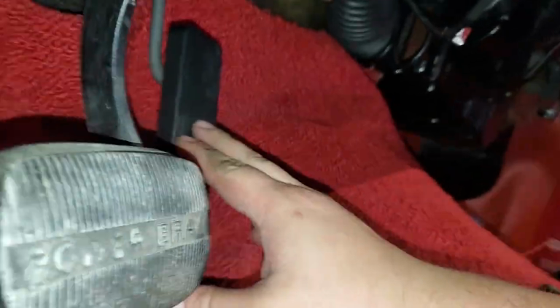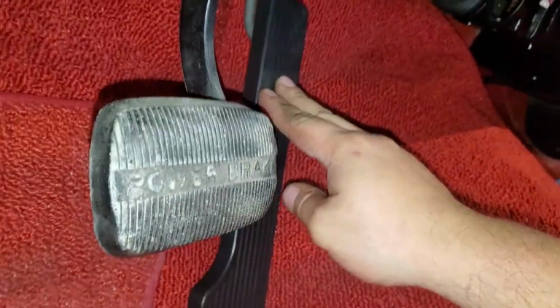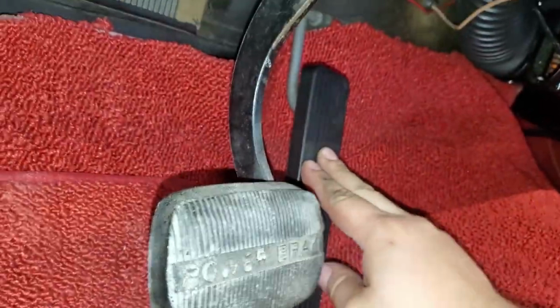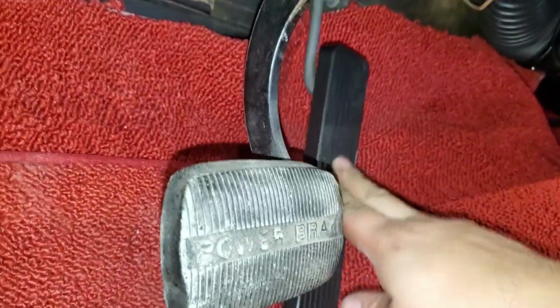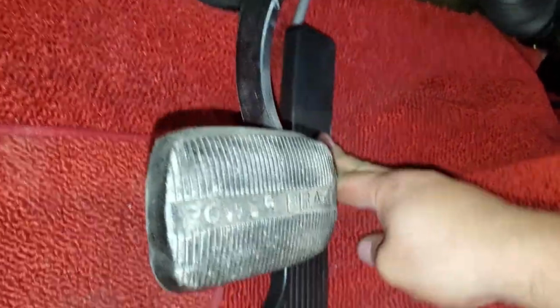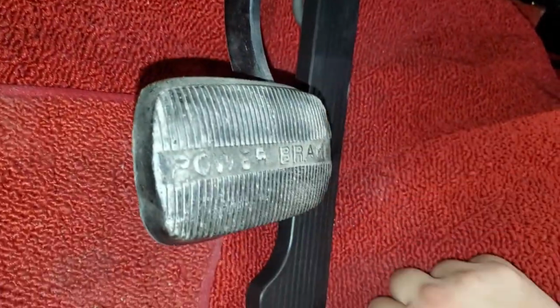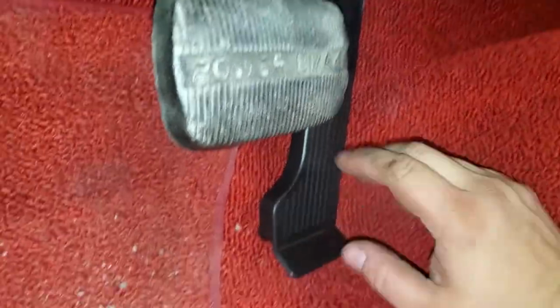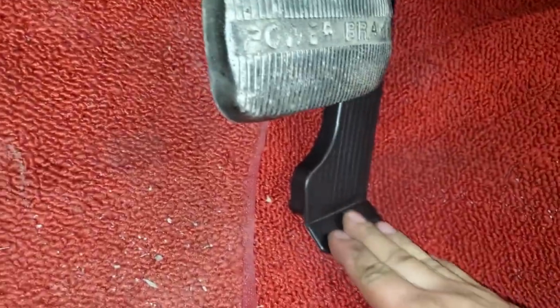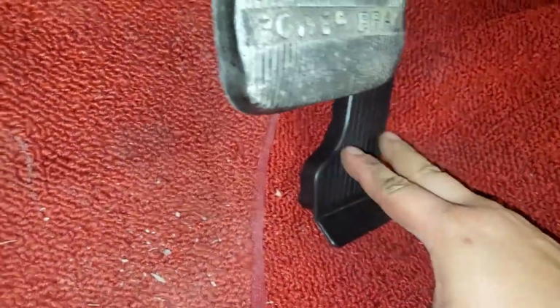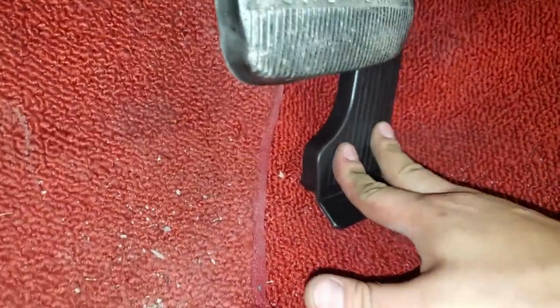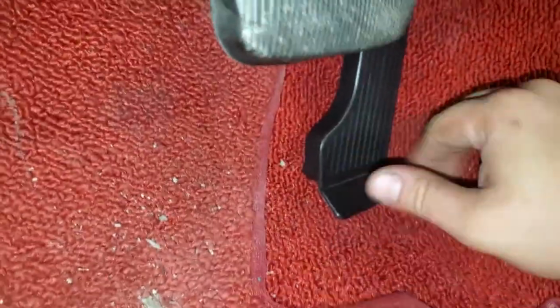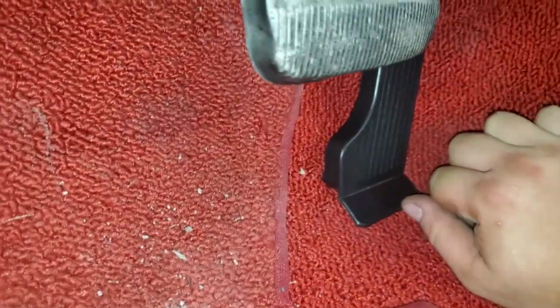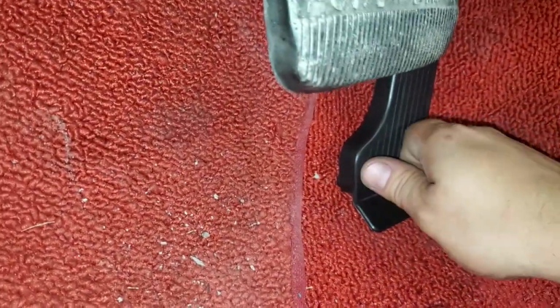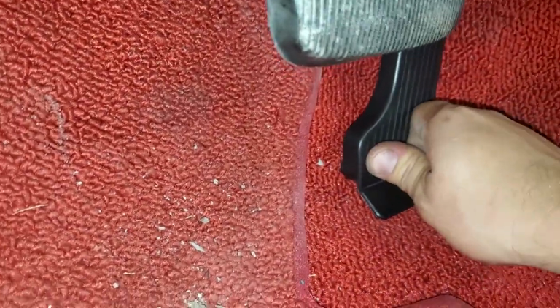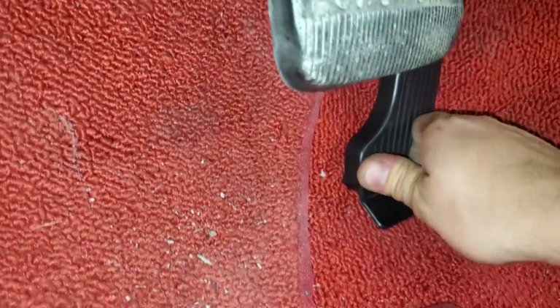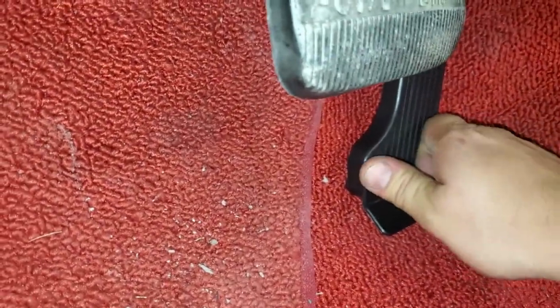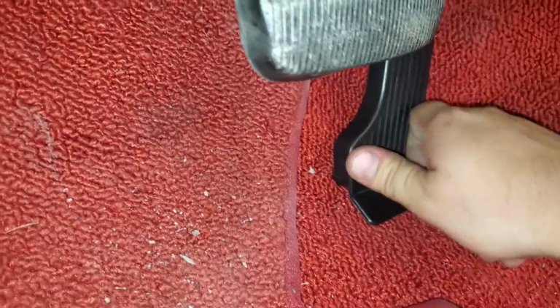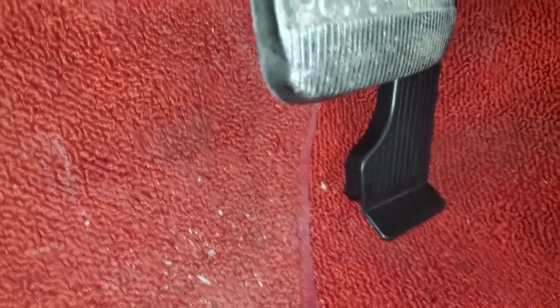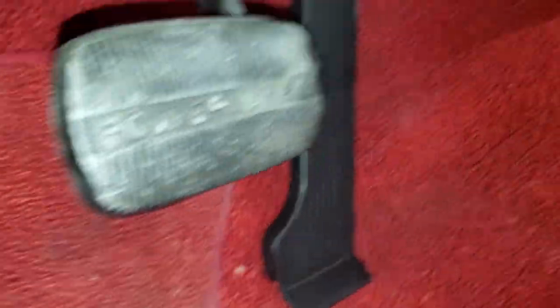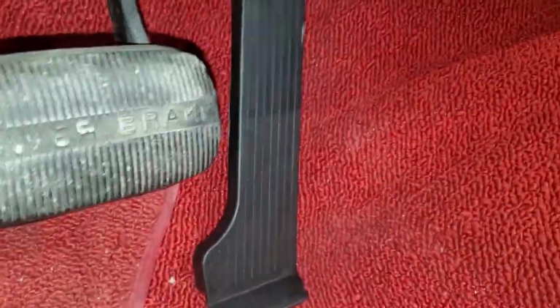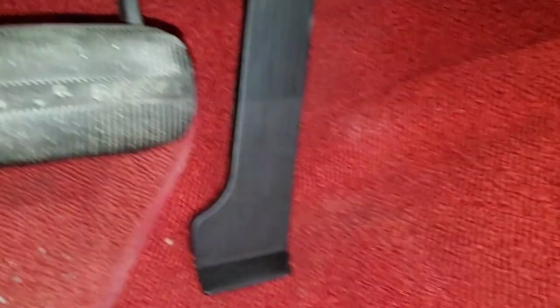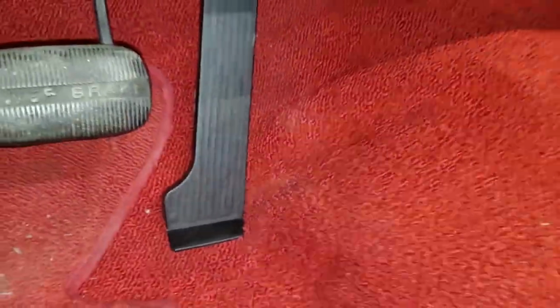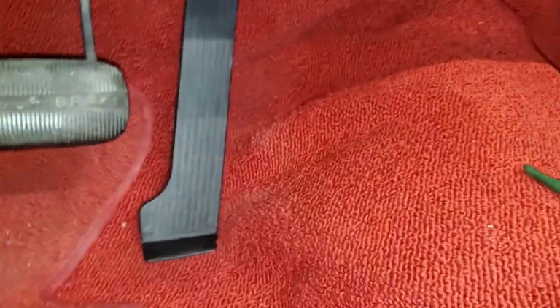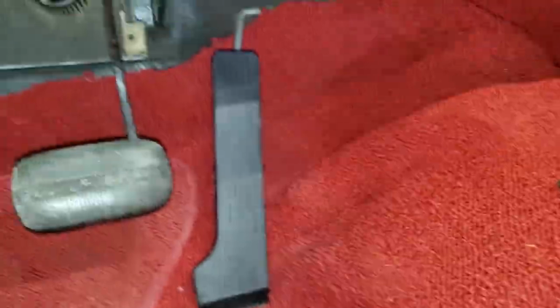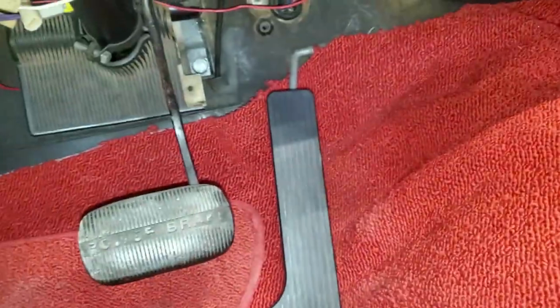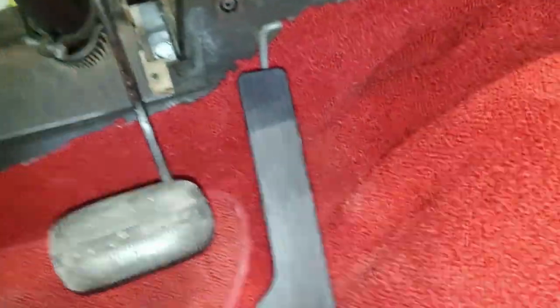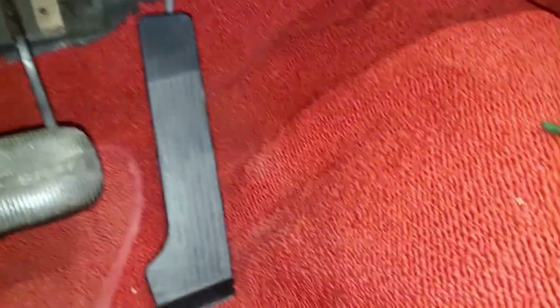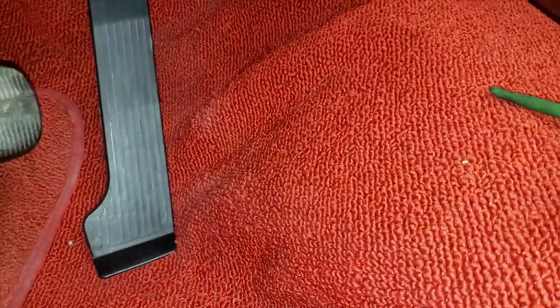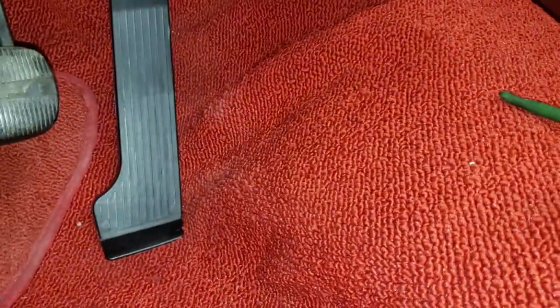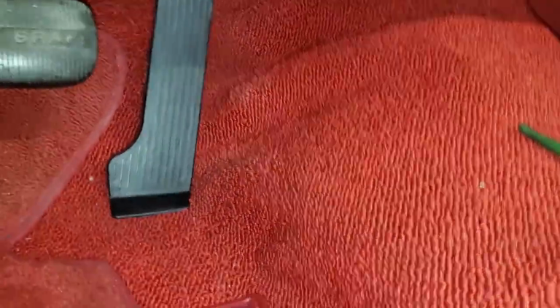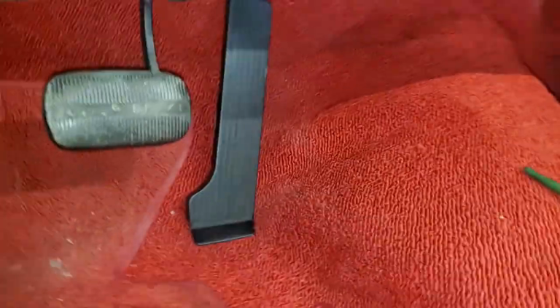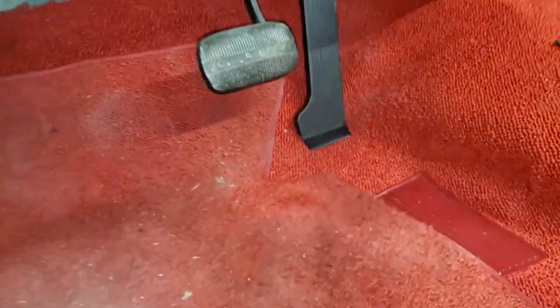And now it's attached. It's pretty much the same process for a lot of other GM vehicles, and I'll share a list in the description as far as which other vehicles share the same pedal and install procedure.